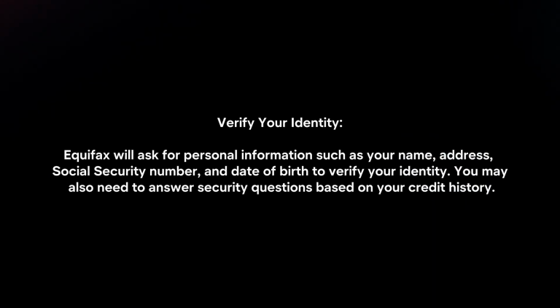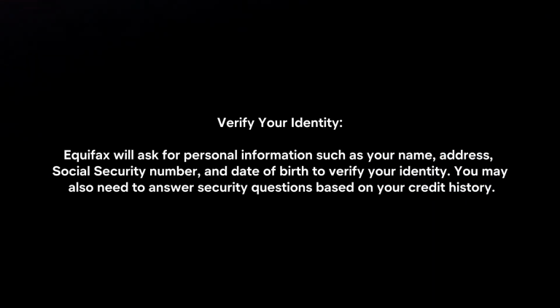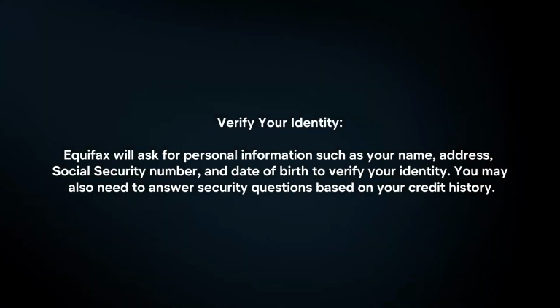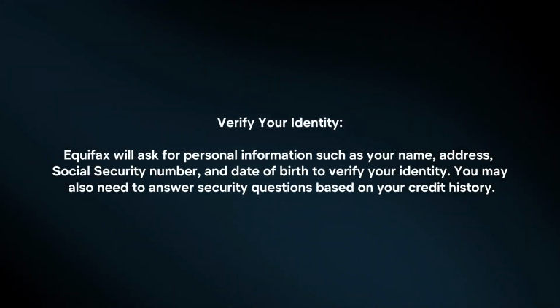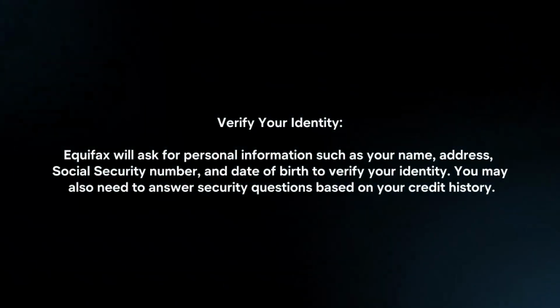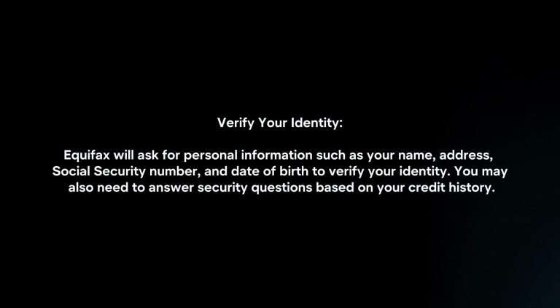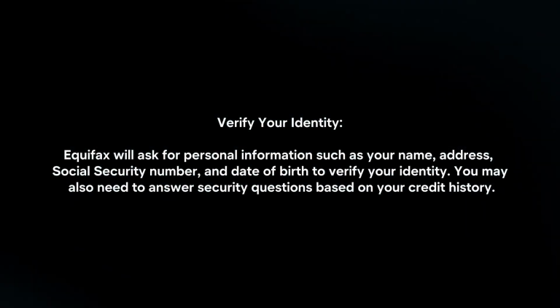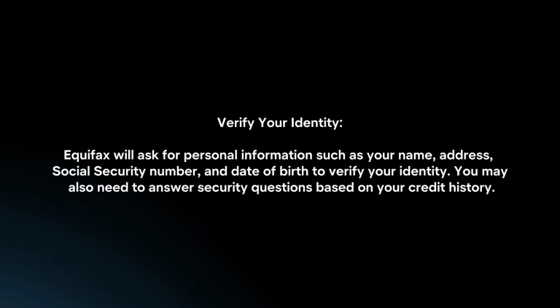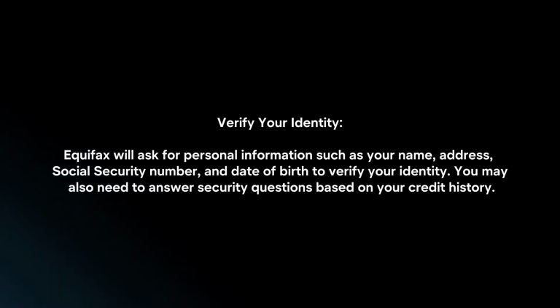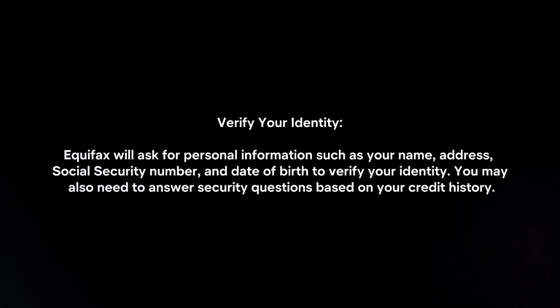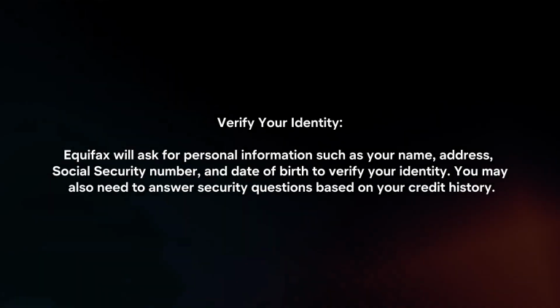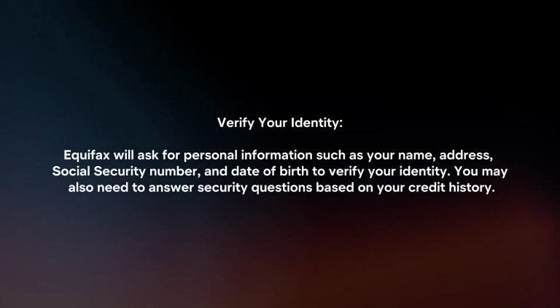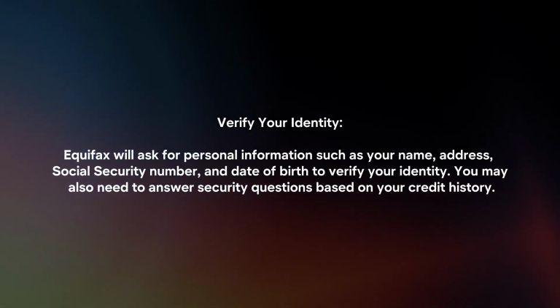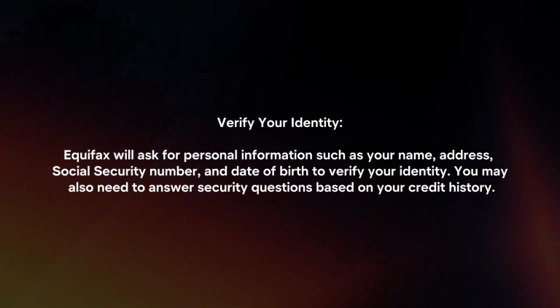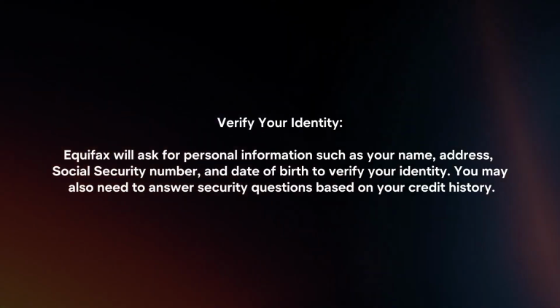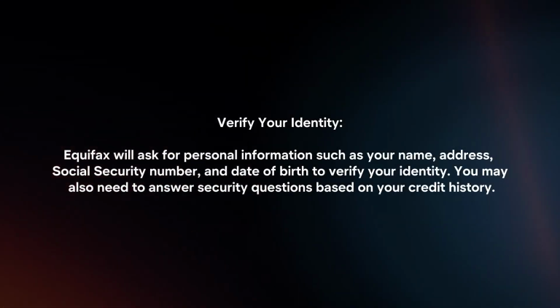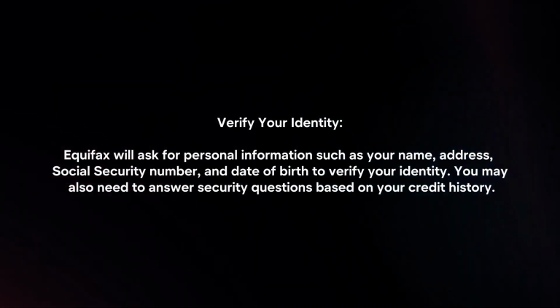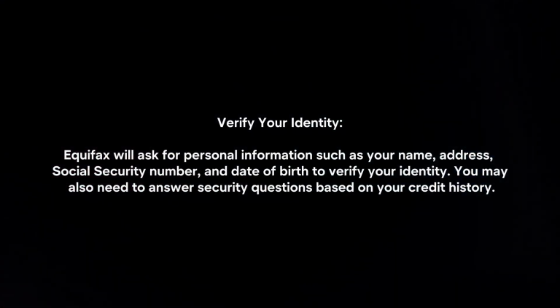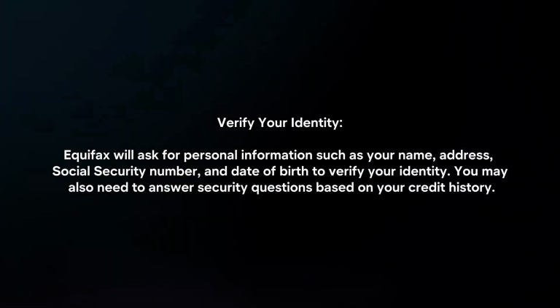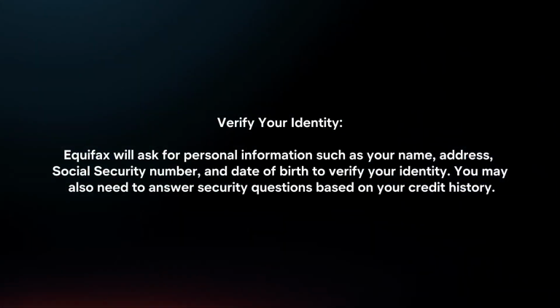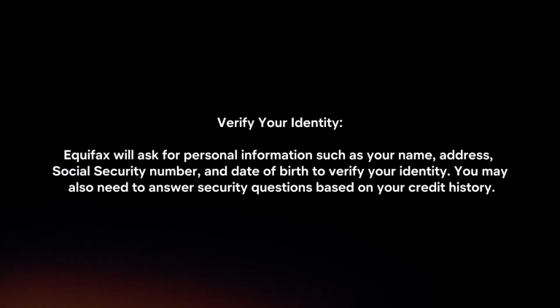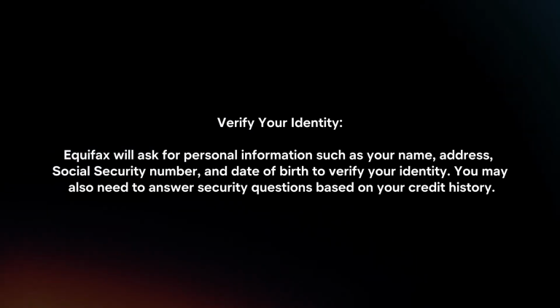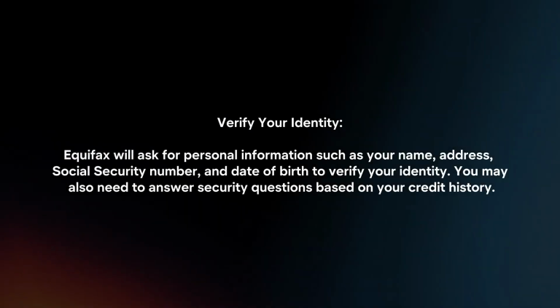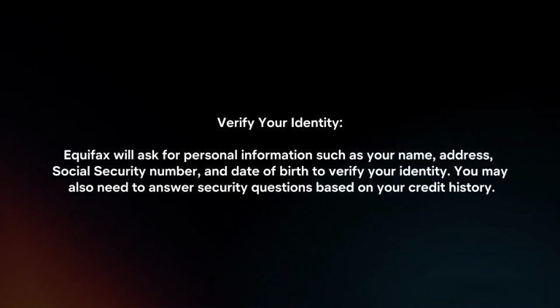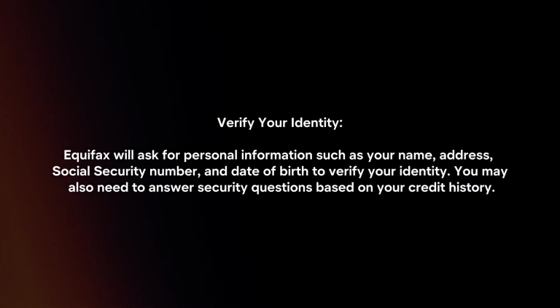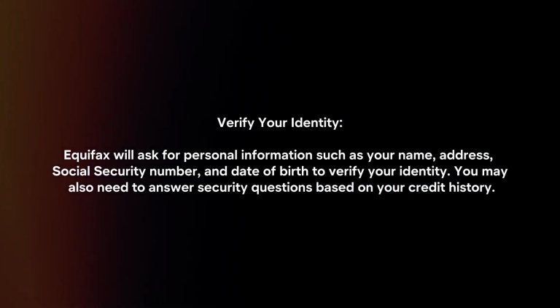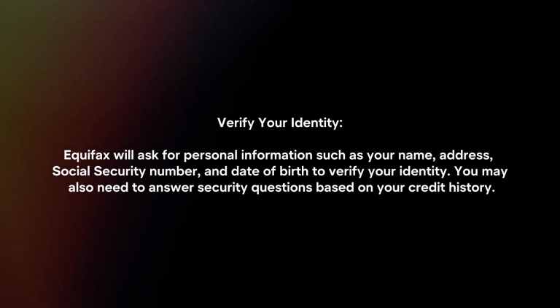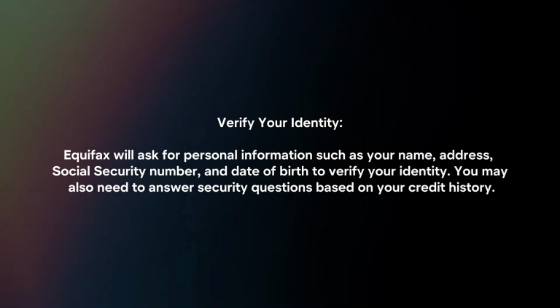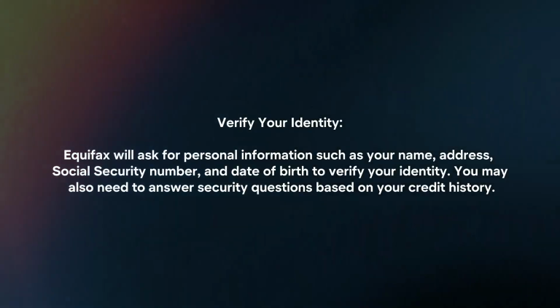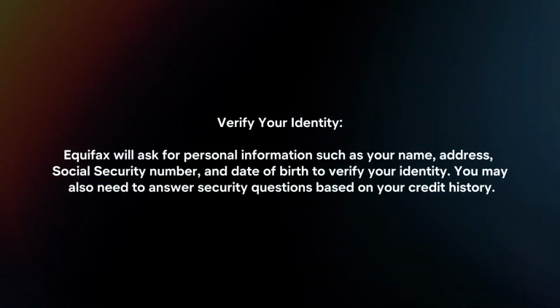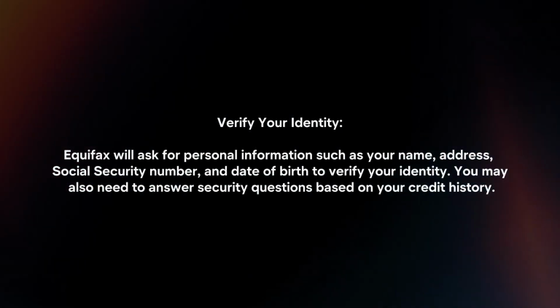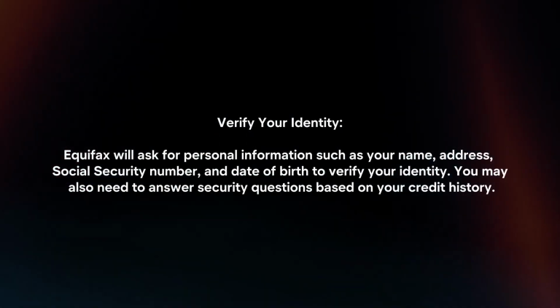Verify your identity. Equifax will ask for personal information such as your name, address, social security number, and date of birth to verify your identity. You may also need to answer security questions based on your credit history.